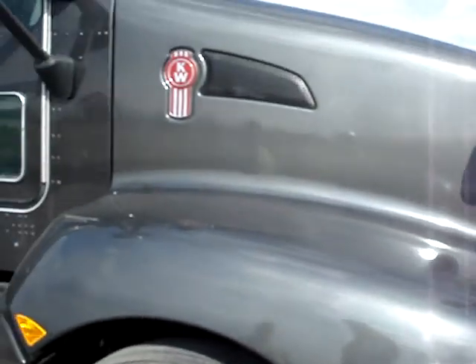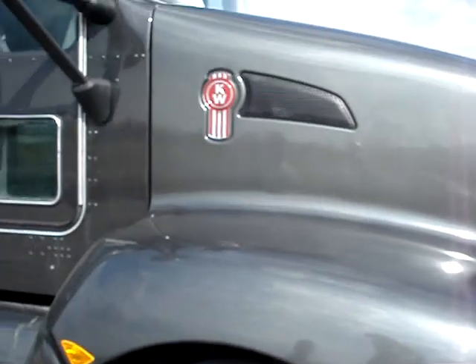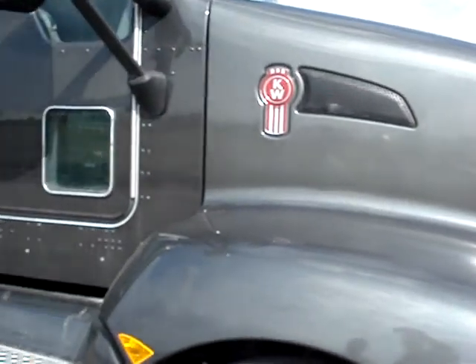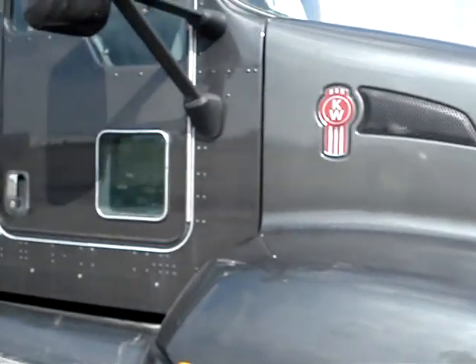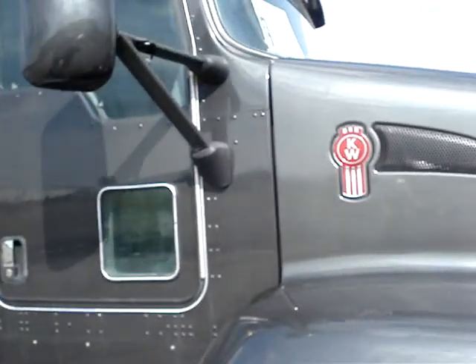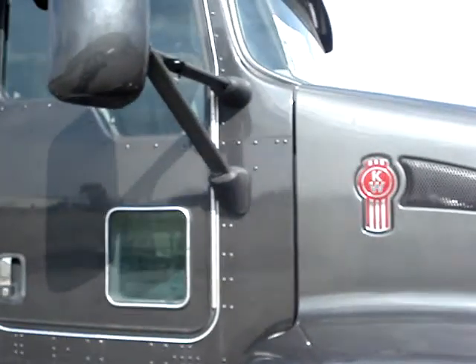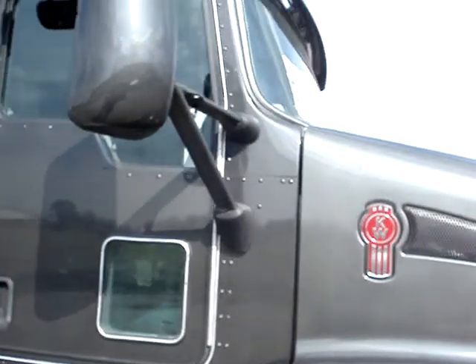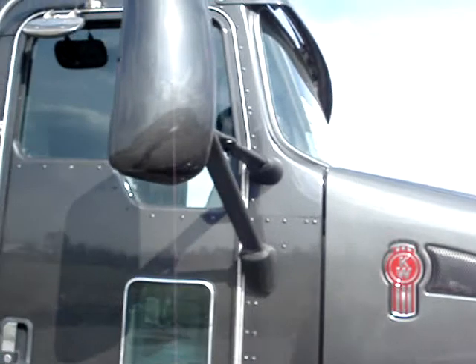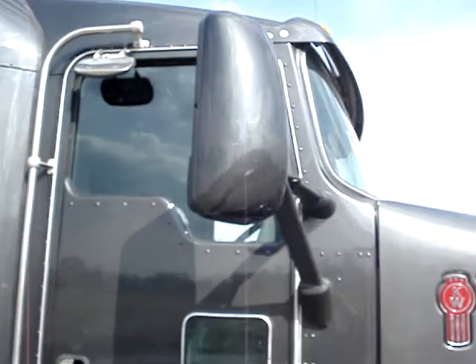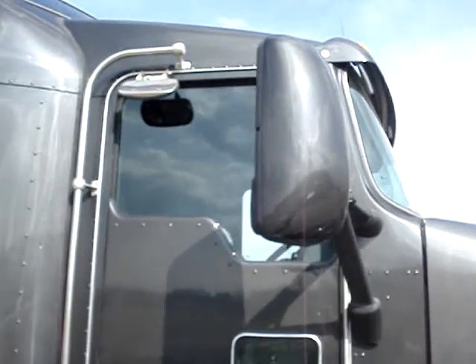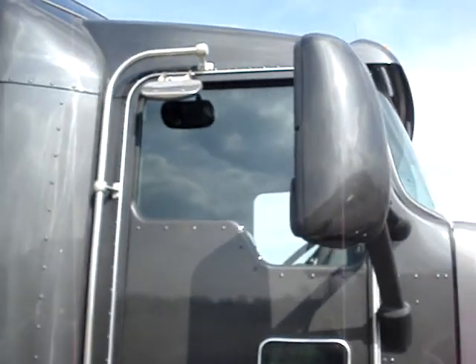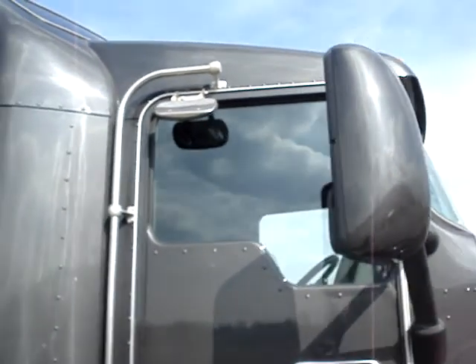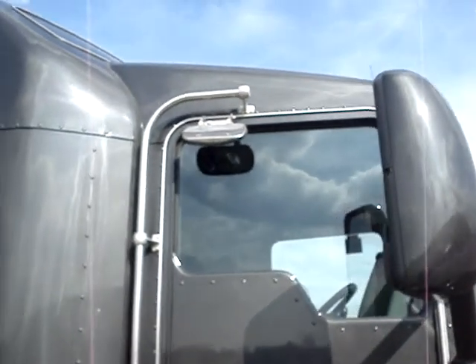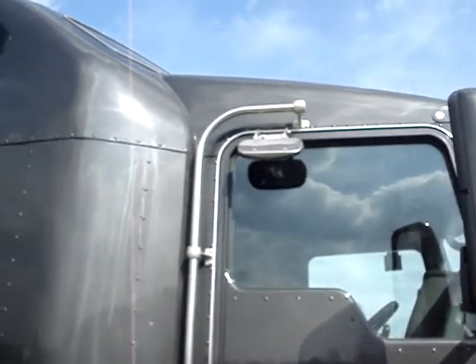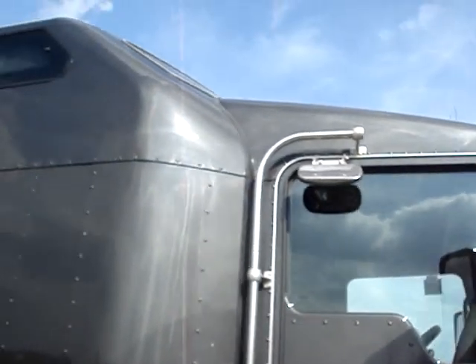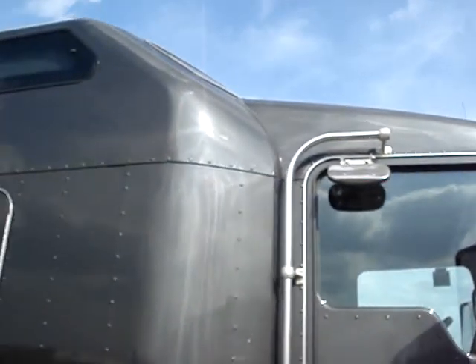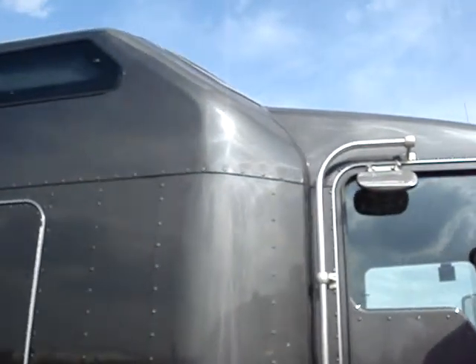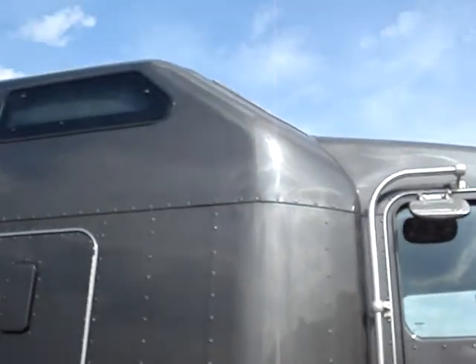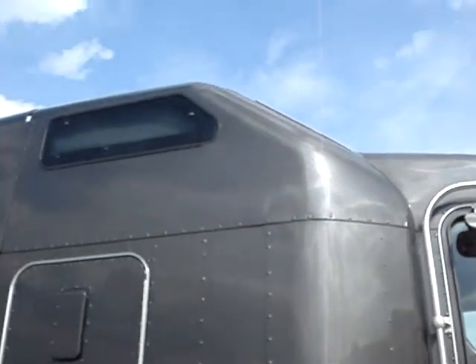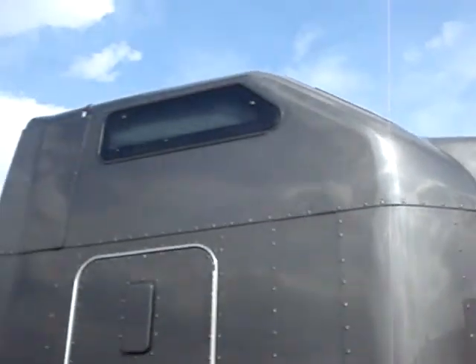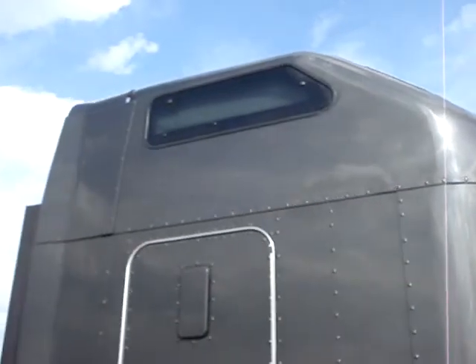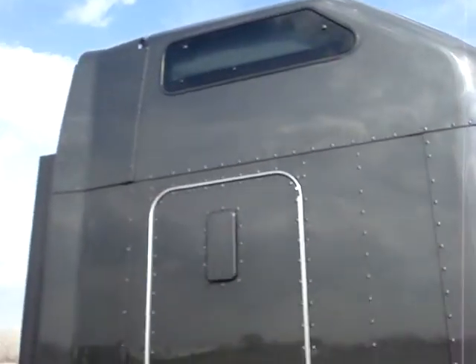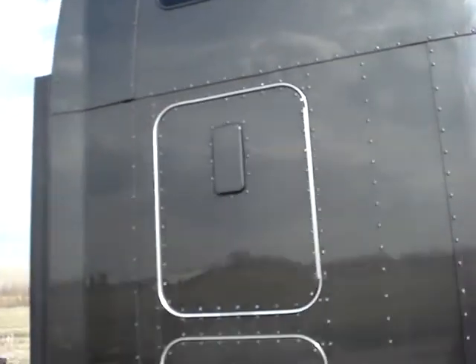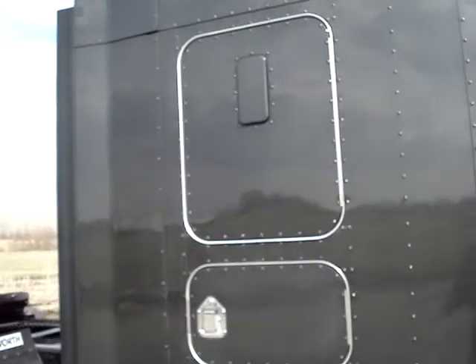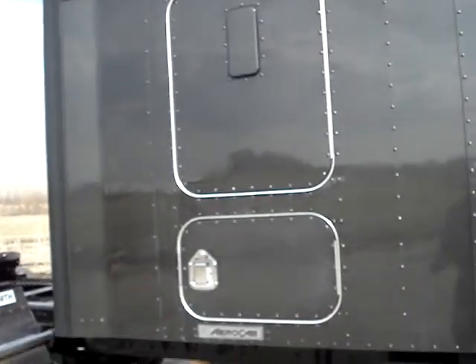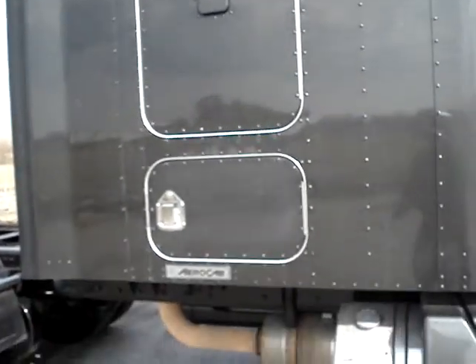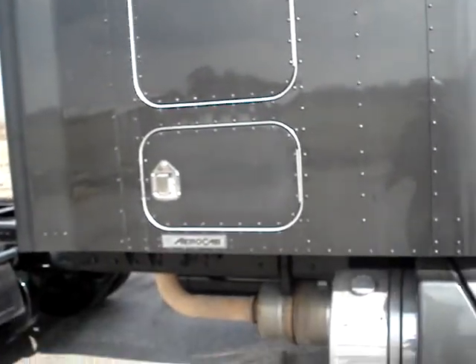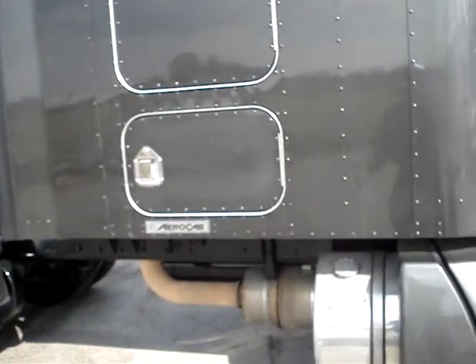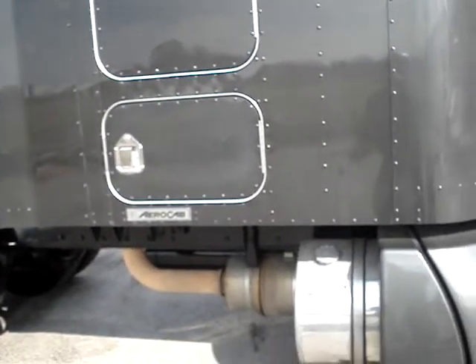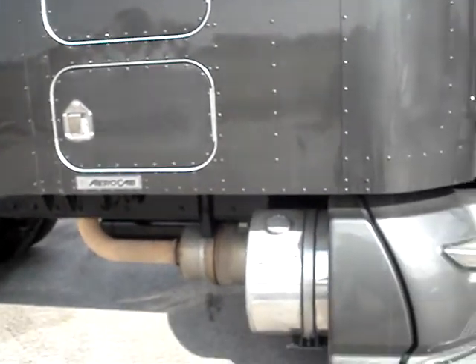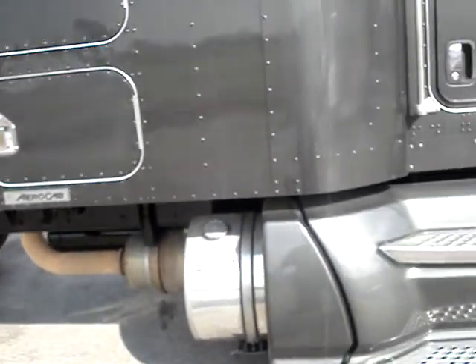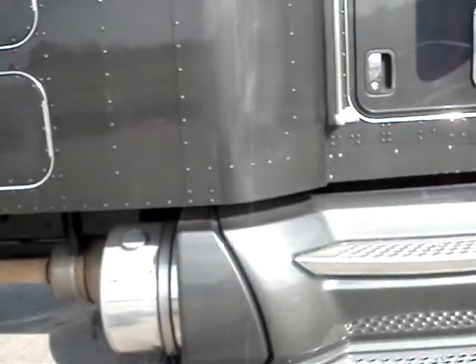These trucks go through service and body. Anything that comes in, inside and out, is taken care of.